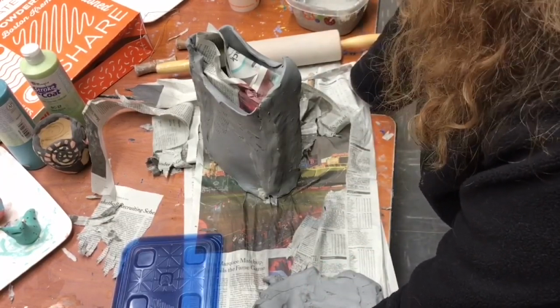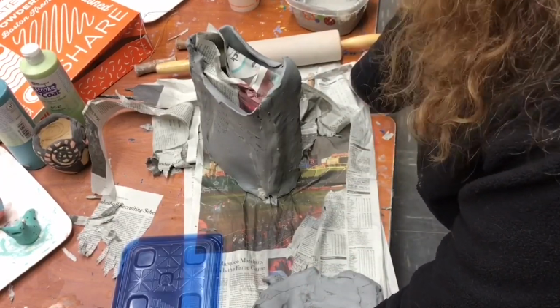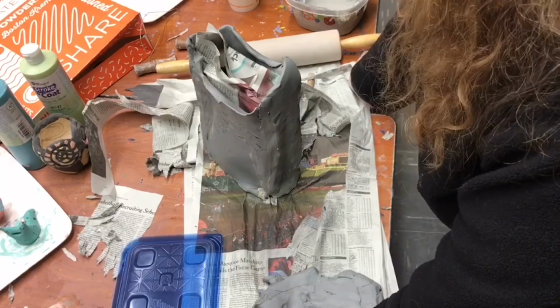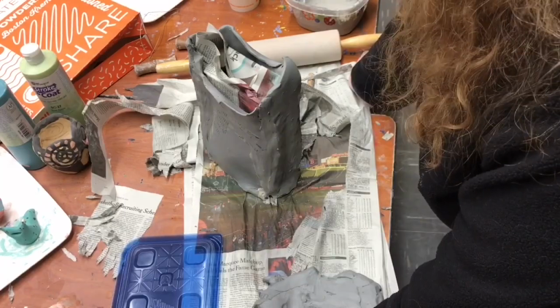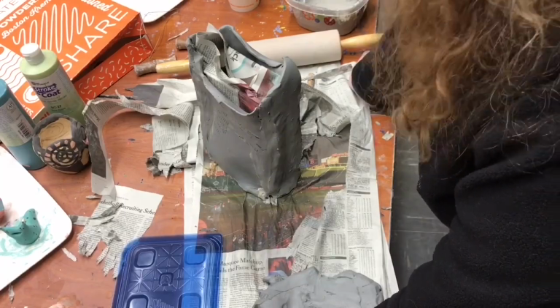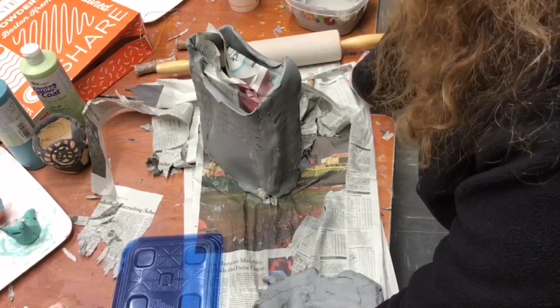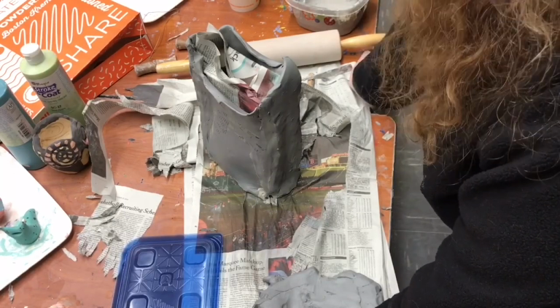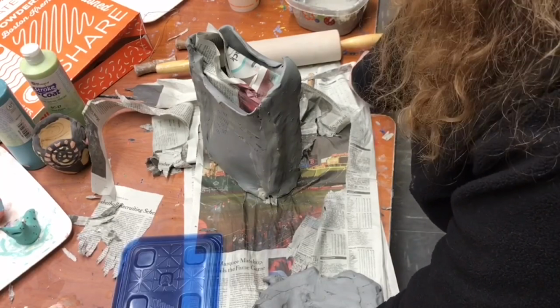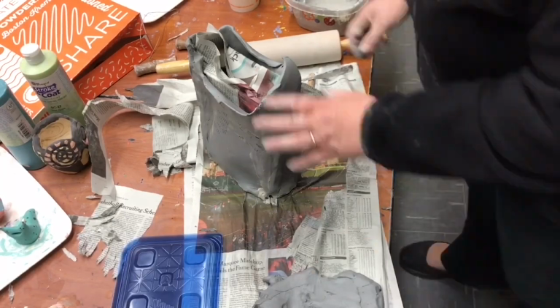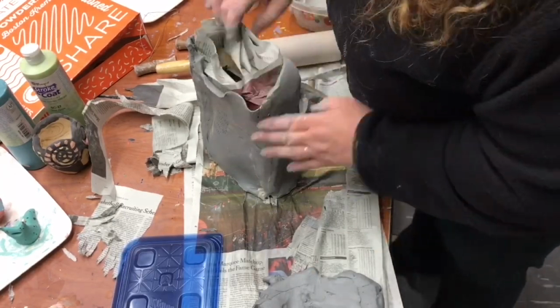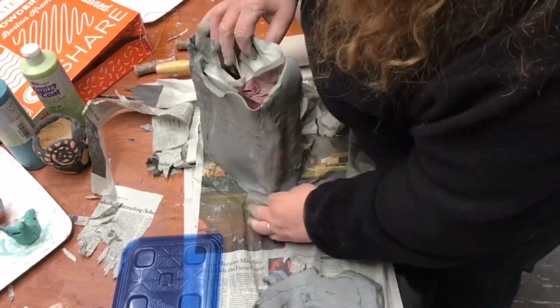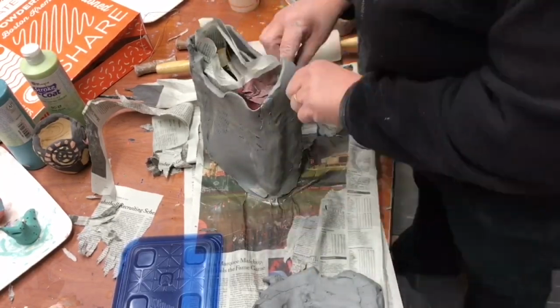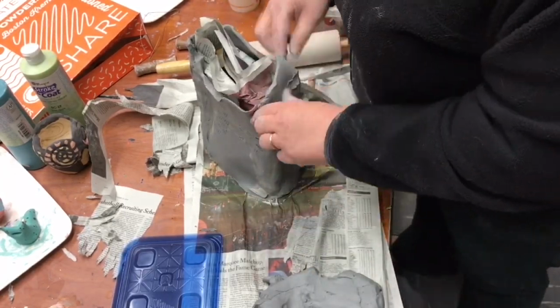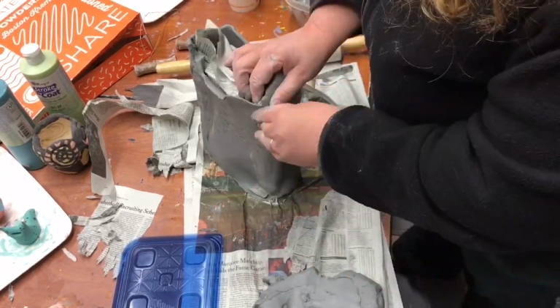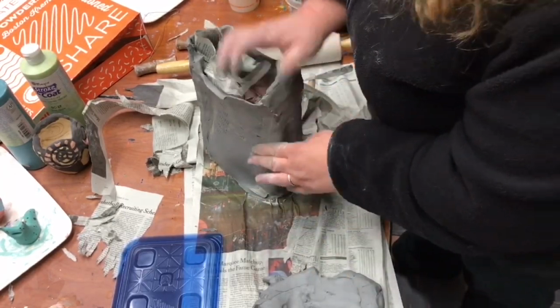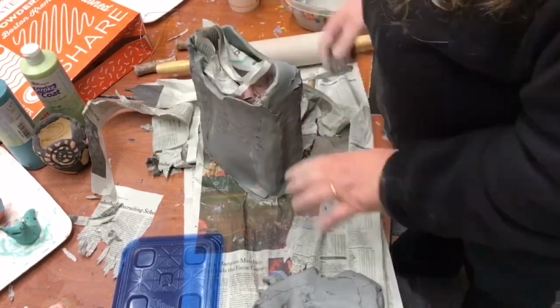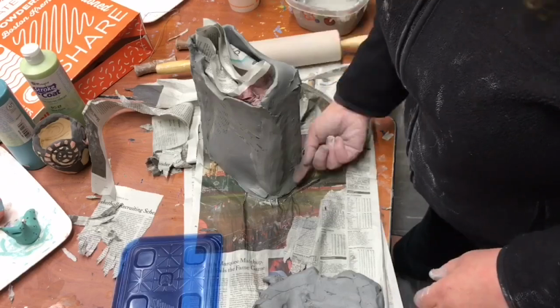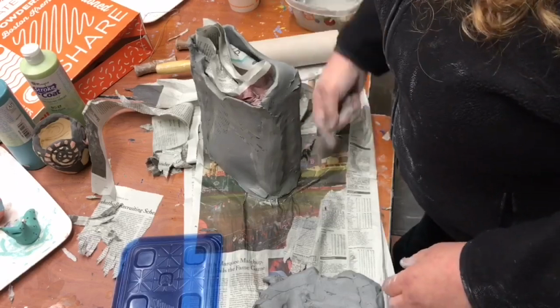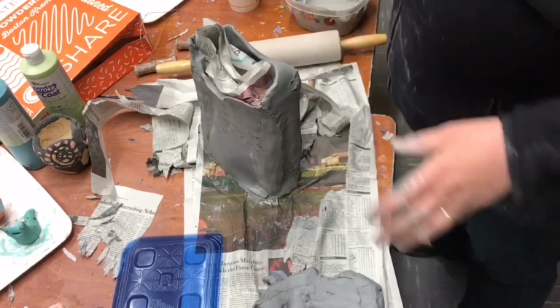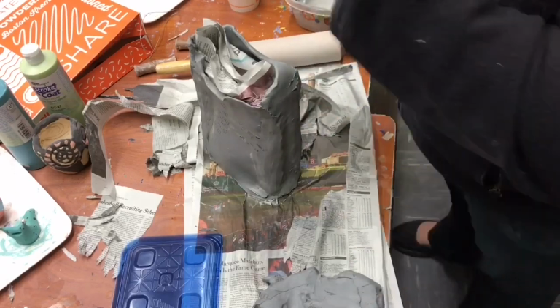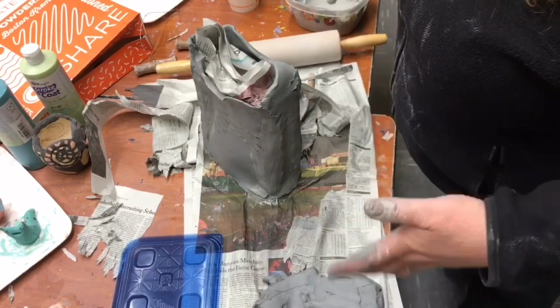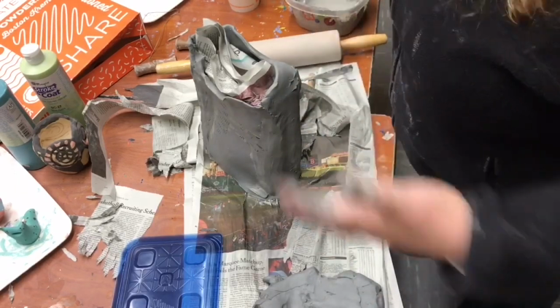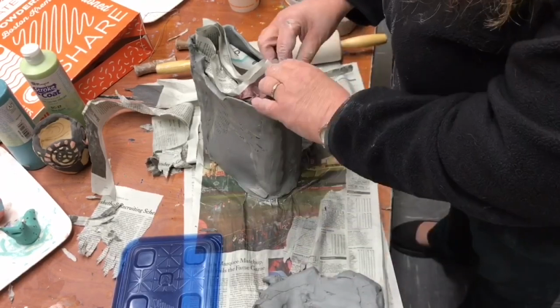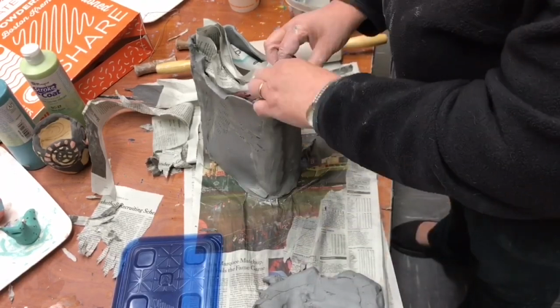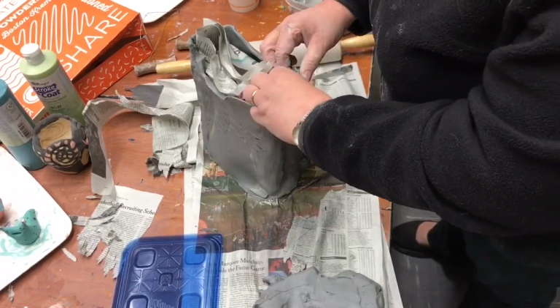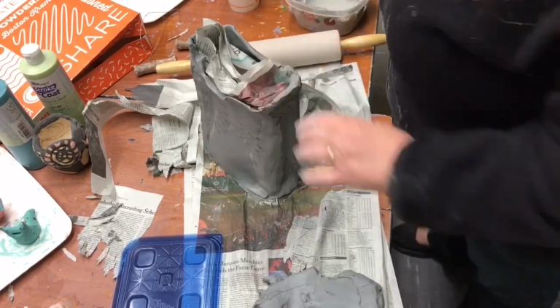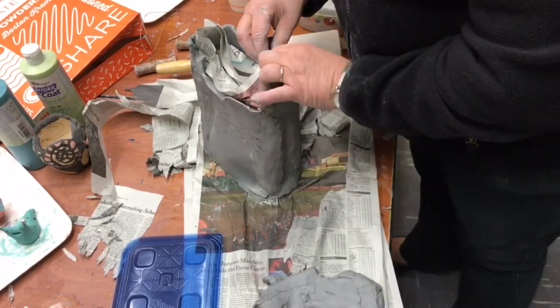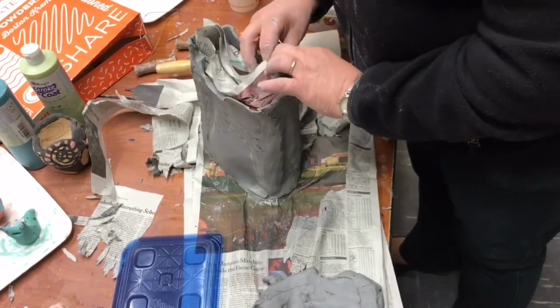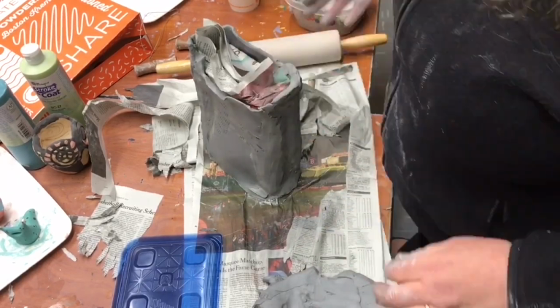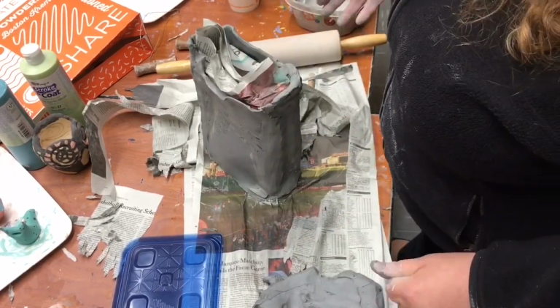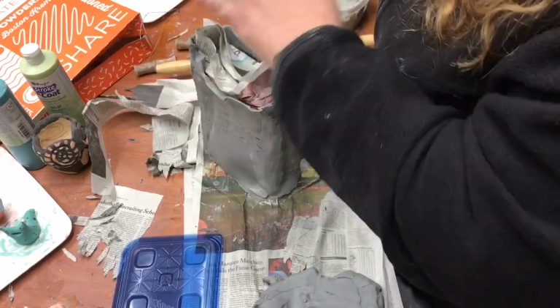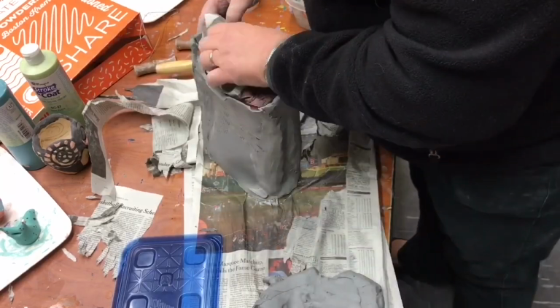I saw one of these at the Museum of Modern Art and it was about $150 — that's when I decided I was going to do this demo. It was so easy to create.